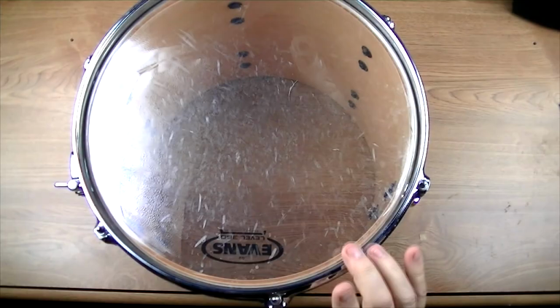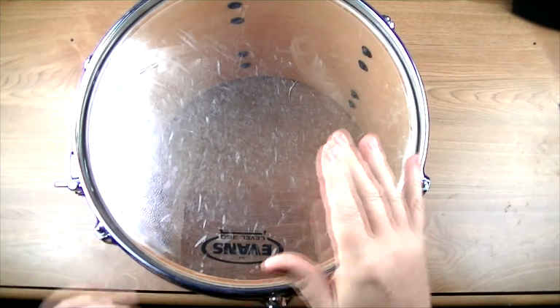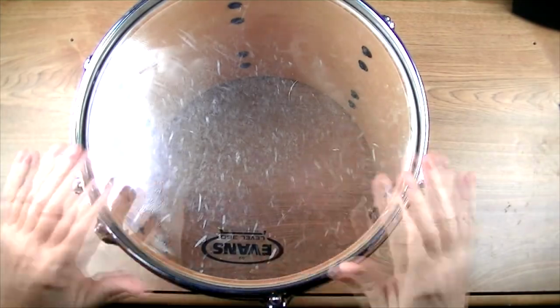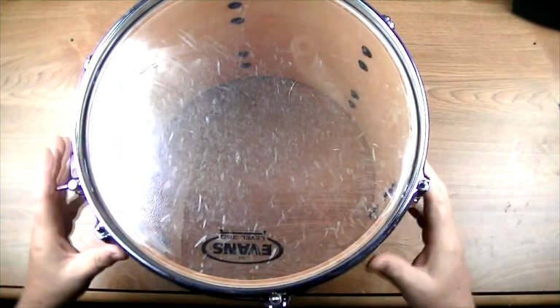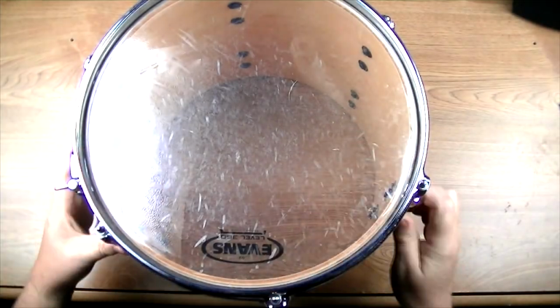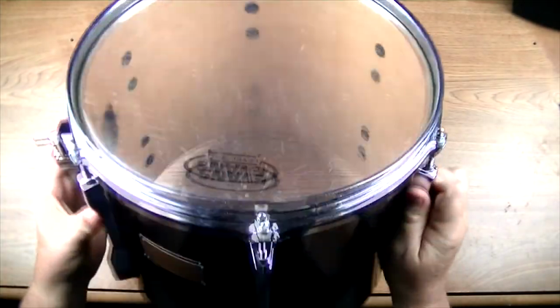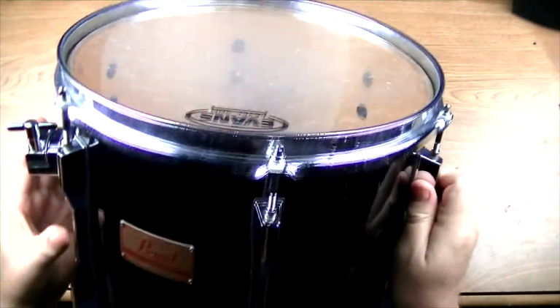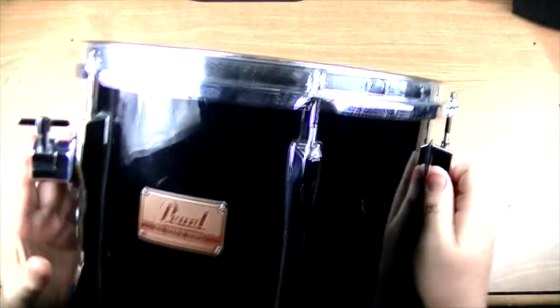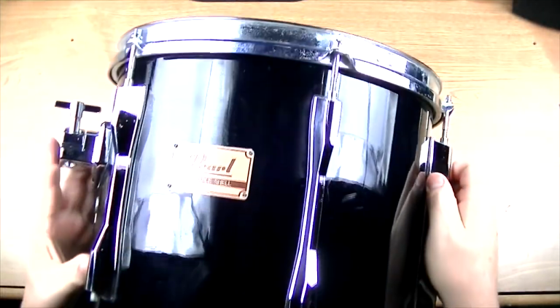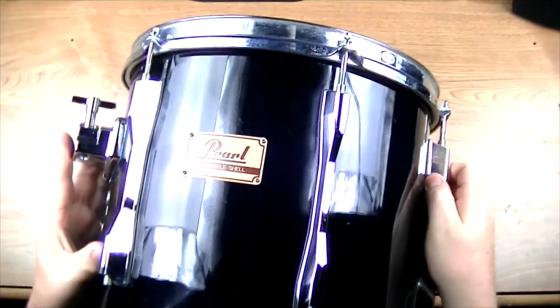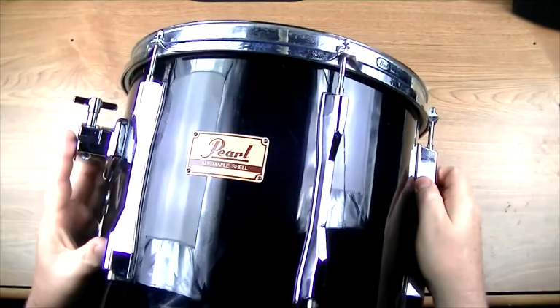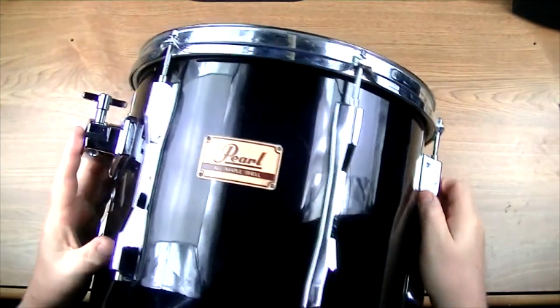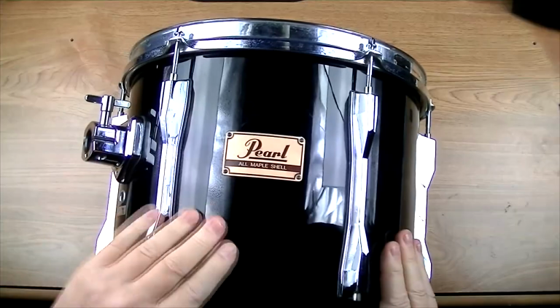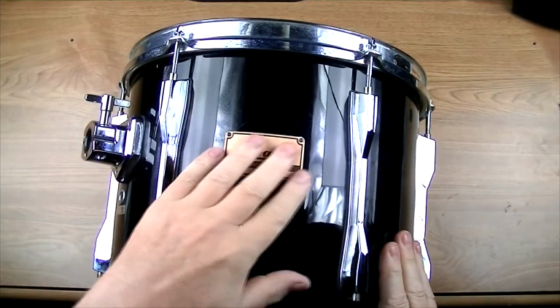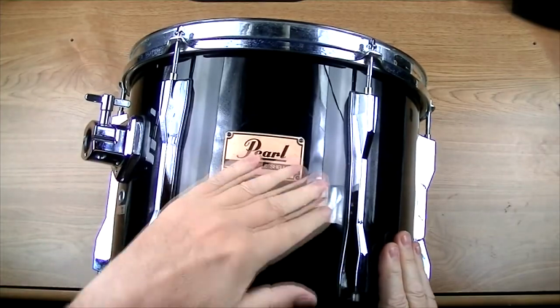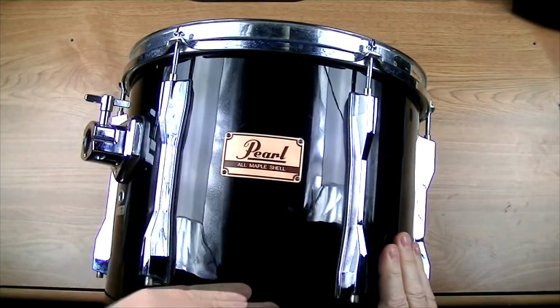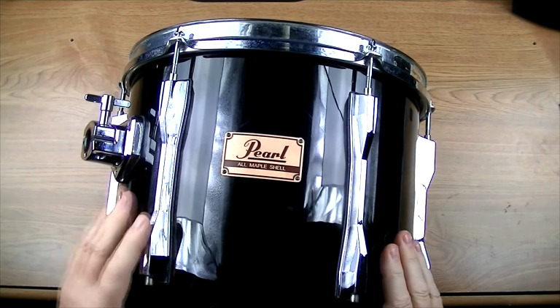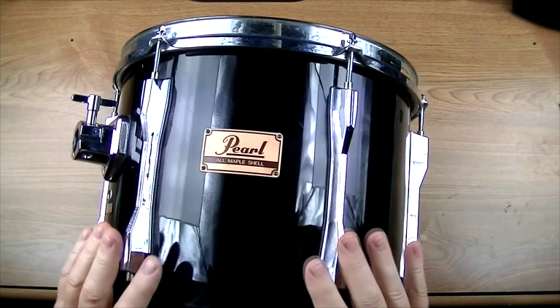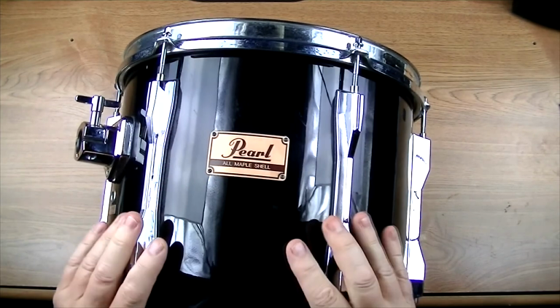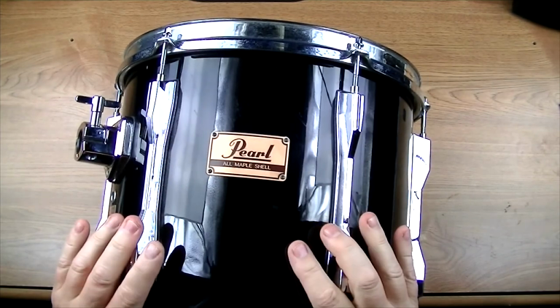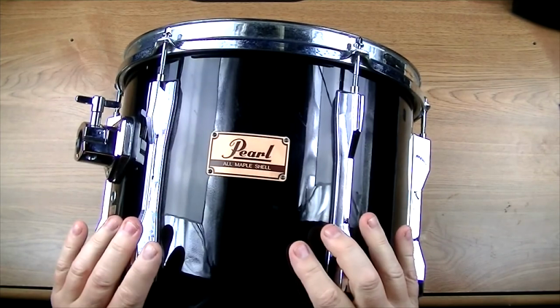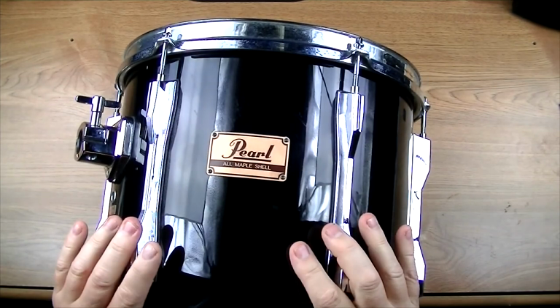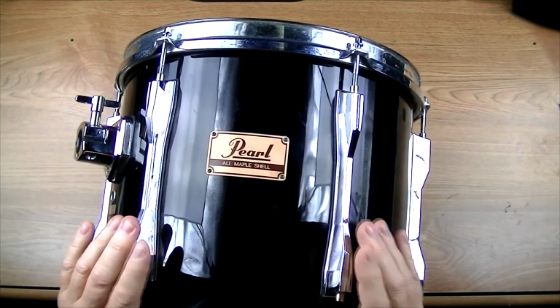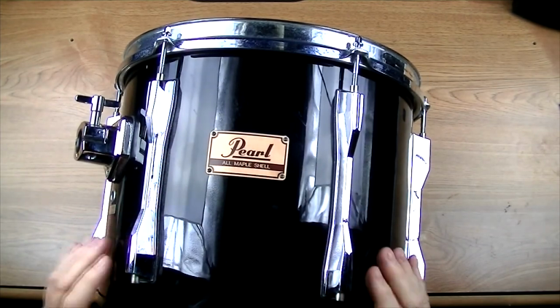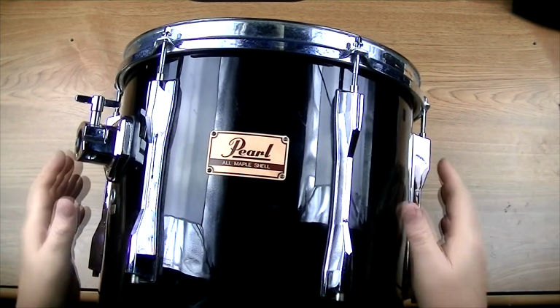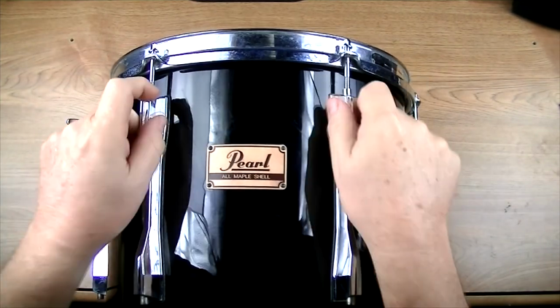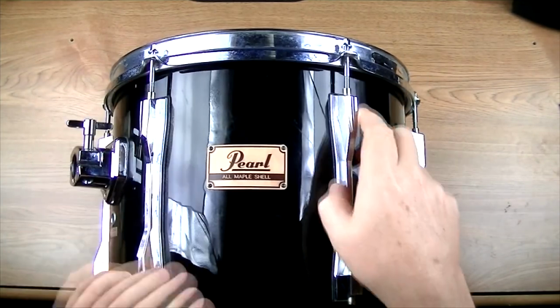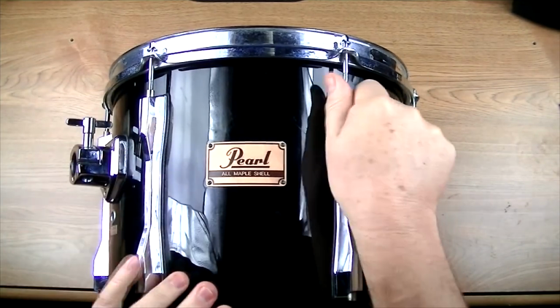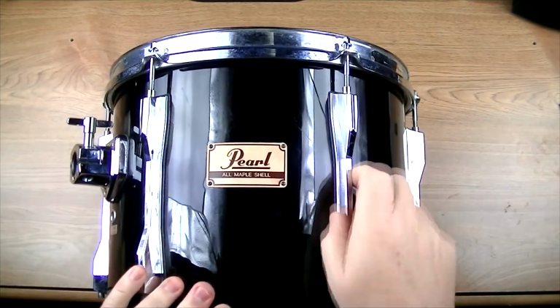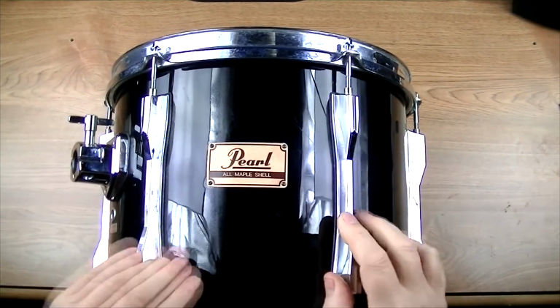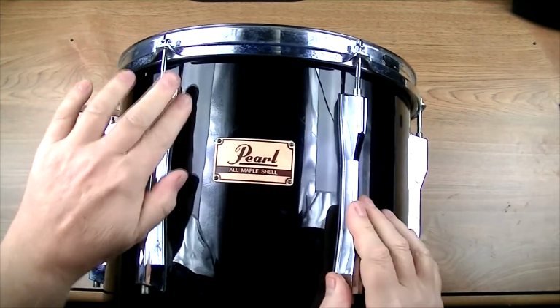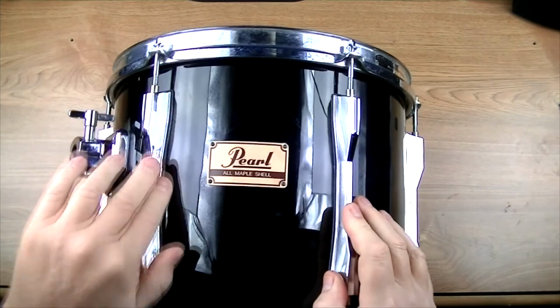Hey guys, I recently bought me a set of used drums. You can see these drums are already partially clean. They were kind of rough and dirty when I got them, but the lugs I've already cleaned.